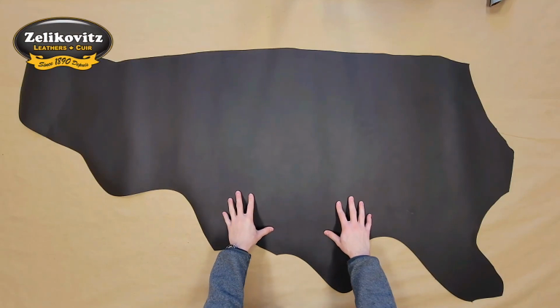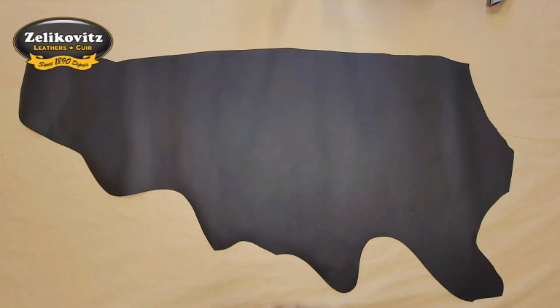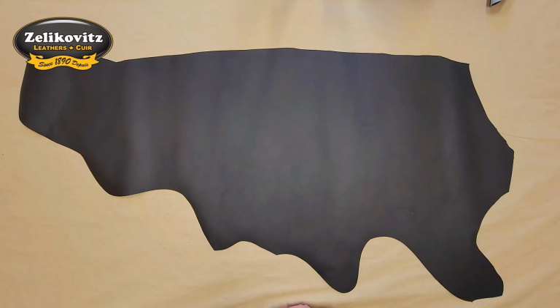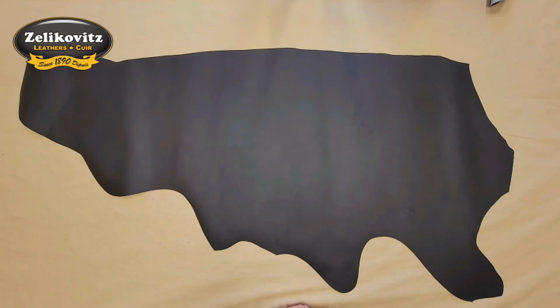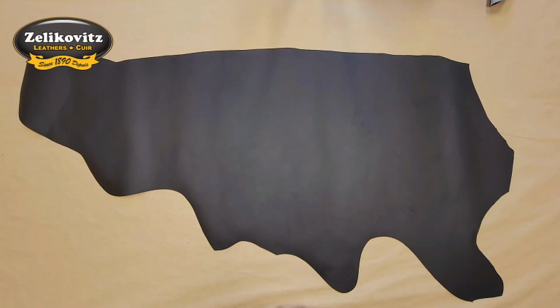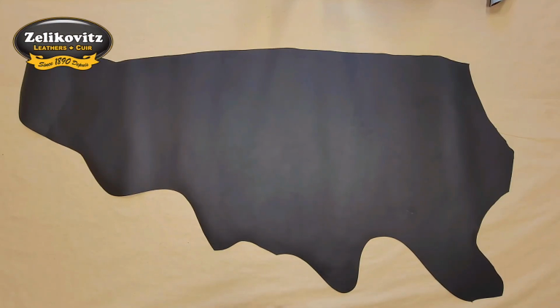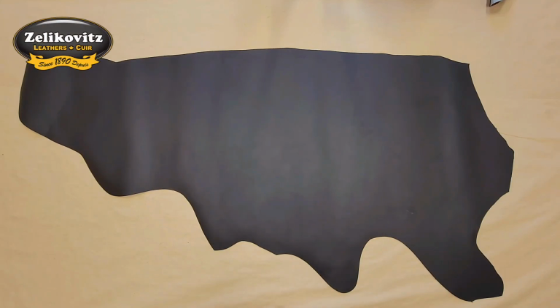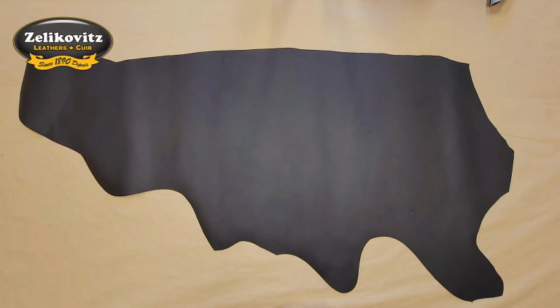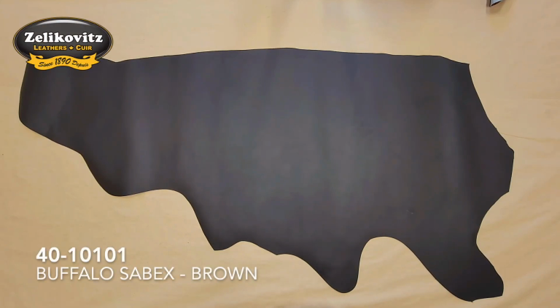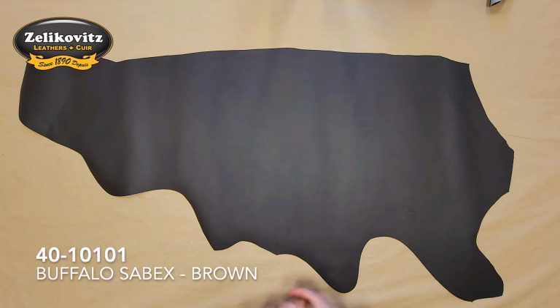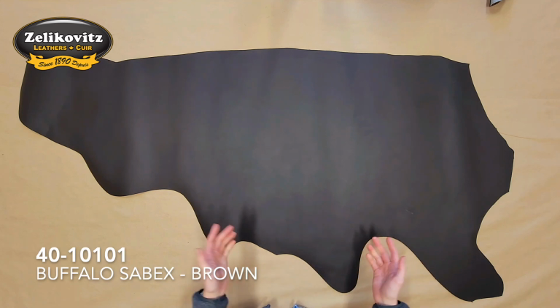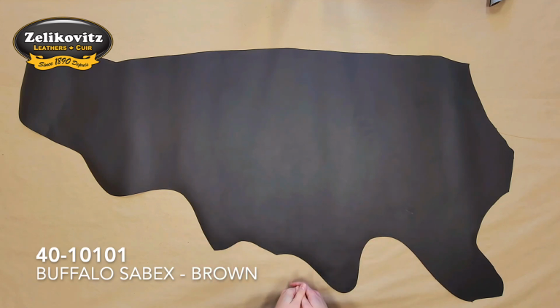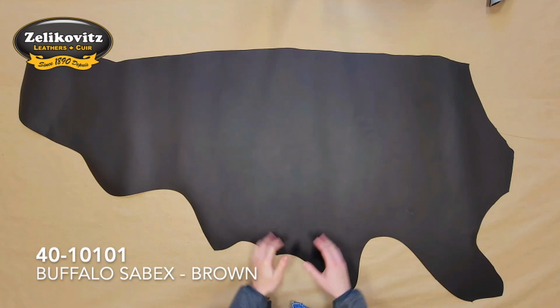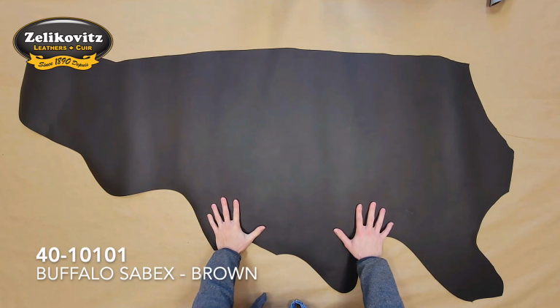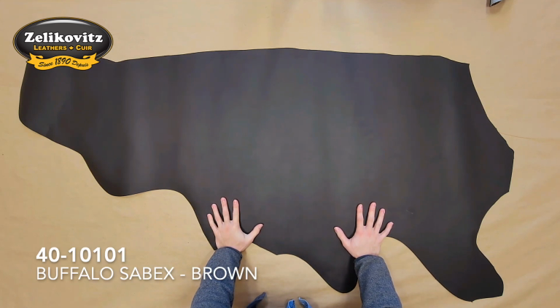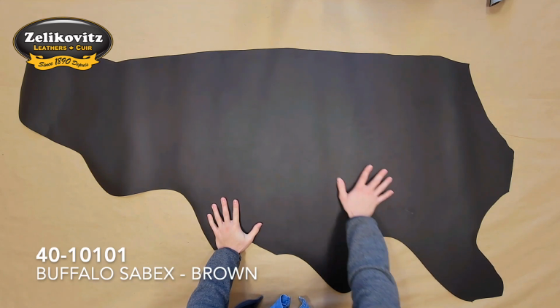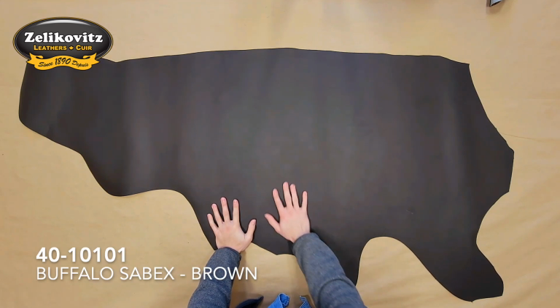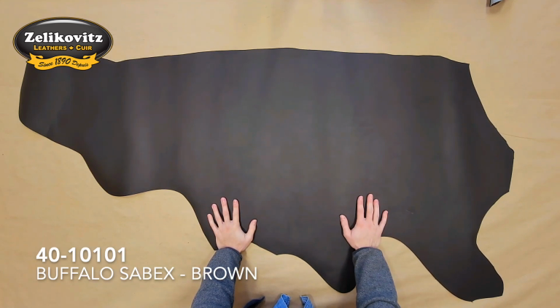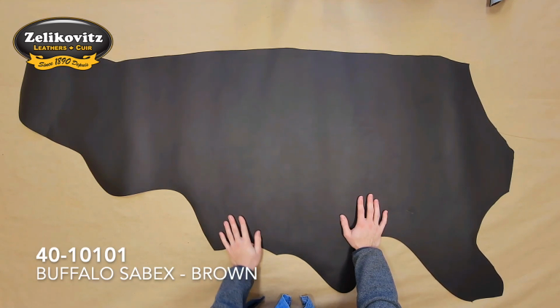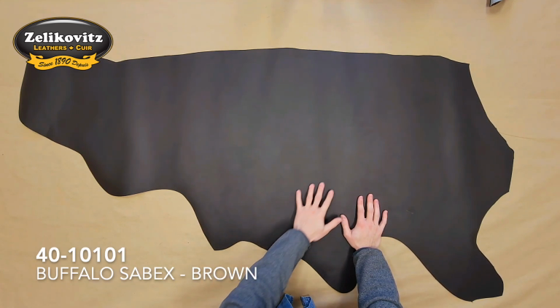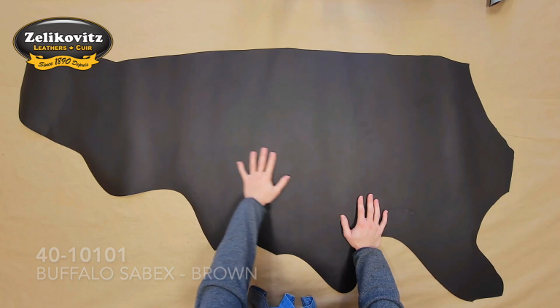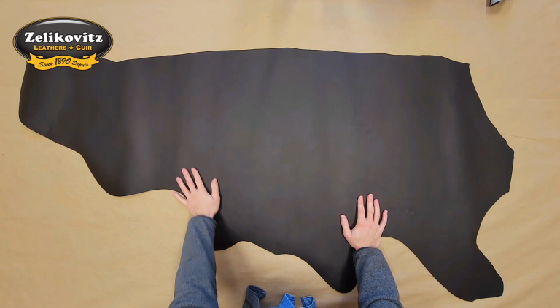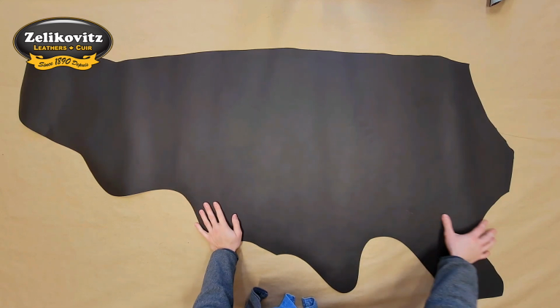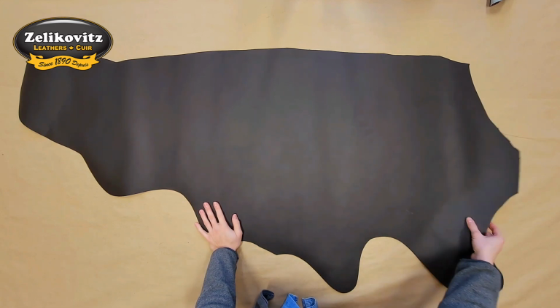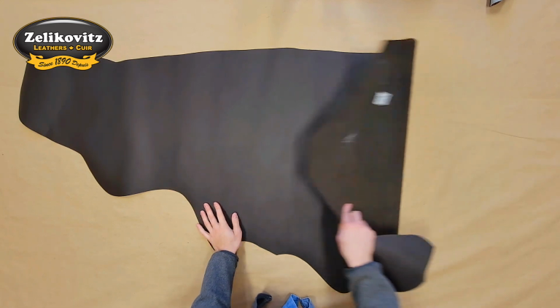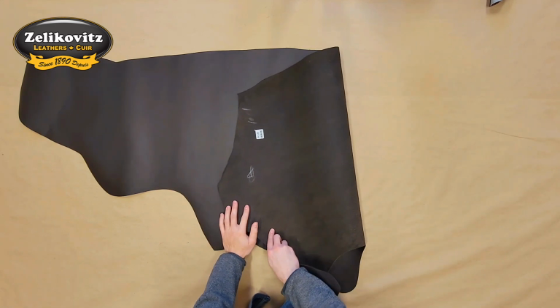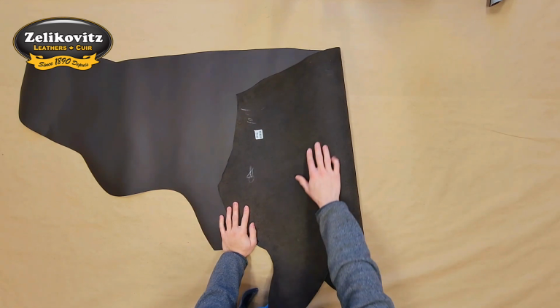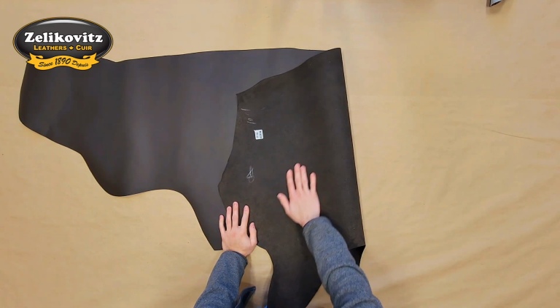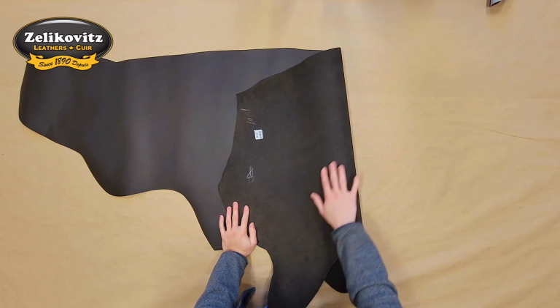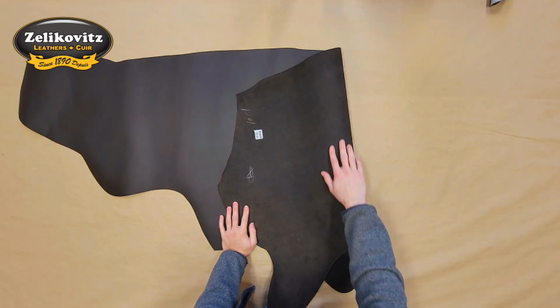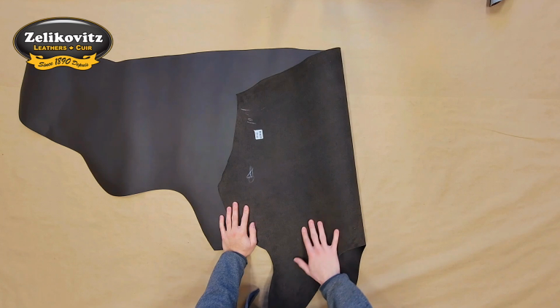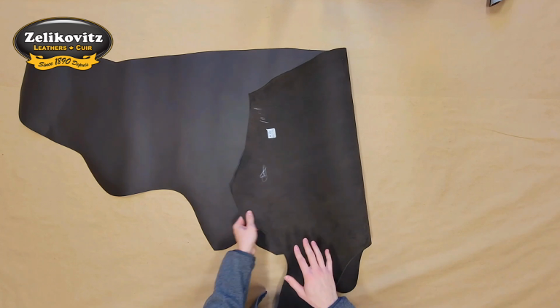This is a 5-6 oz oiled chrome tanned buffalo leather called Sabex in brown. The grain side has been buffed and refinished to achieve a smooth, even matte finish, while the flesh side has a dark brown color and minimal extra material.